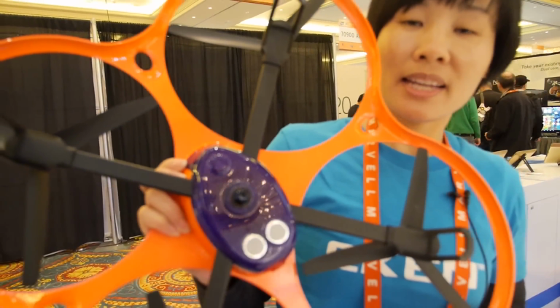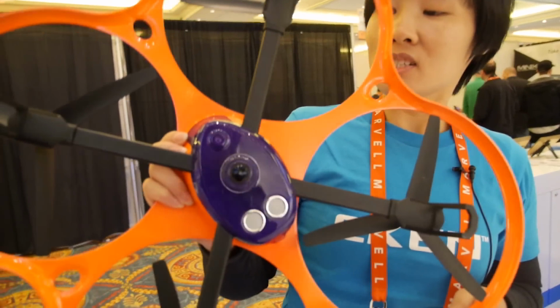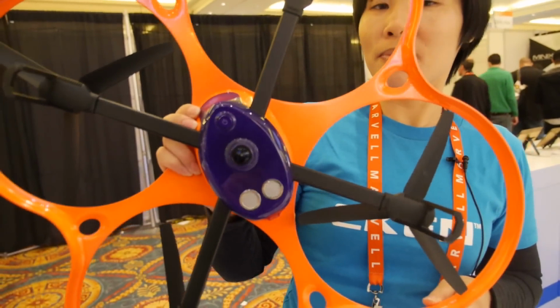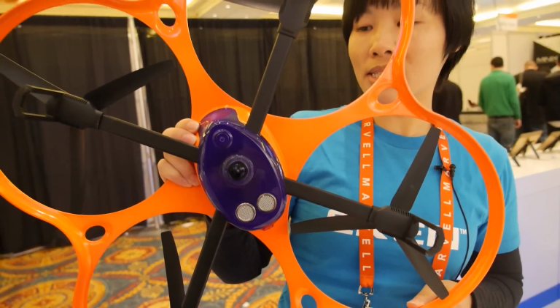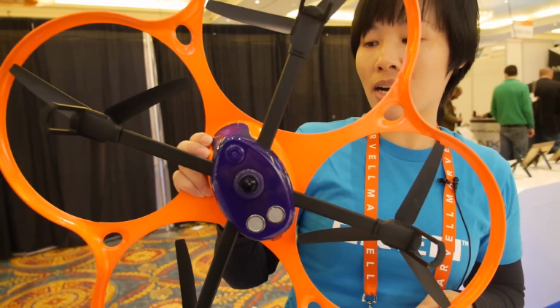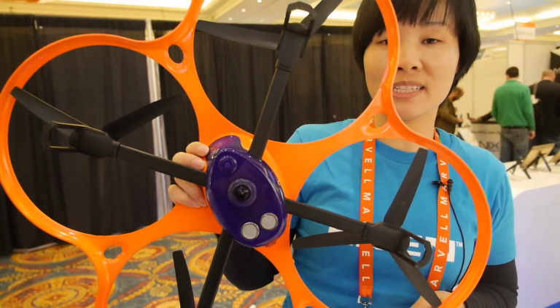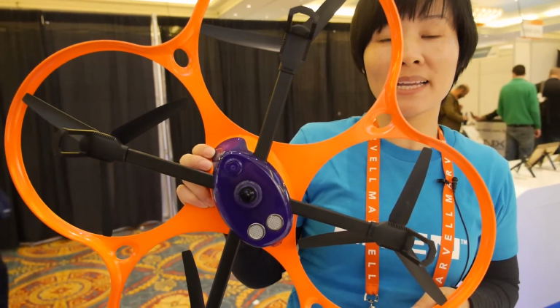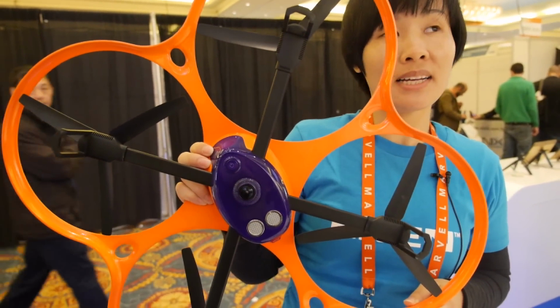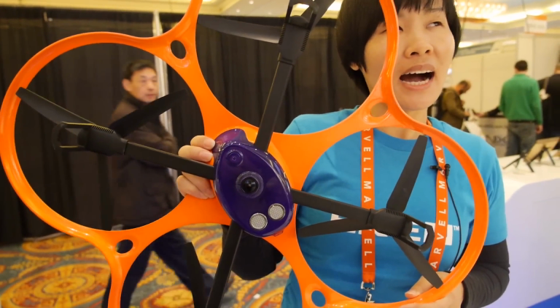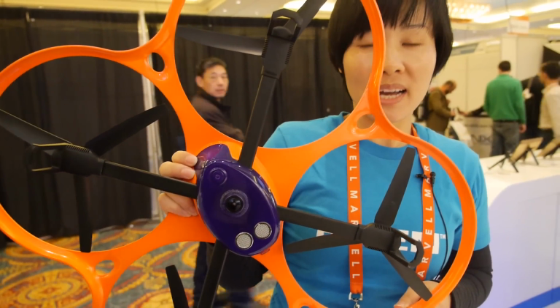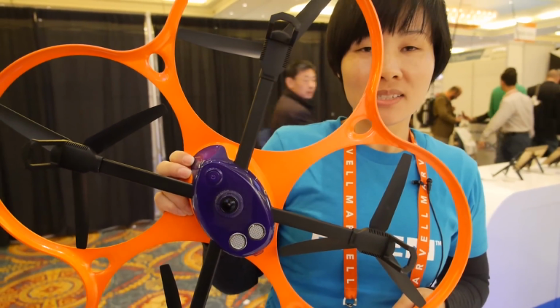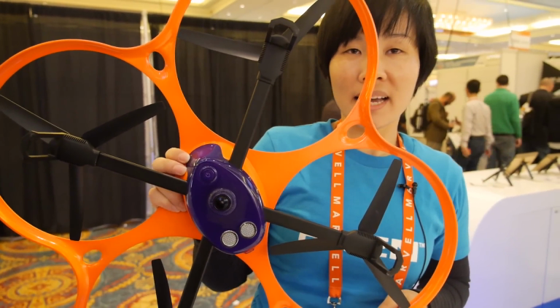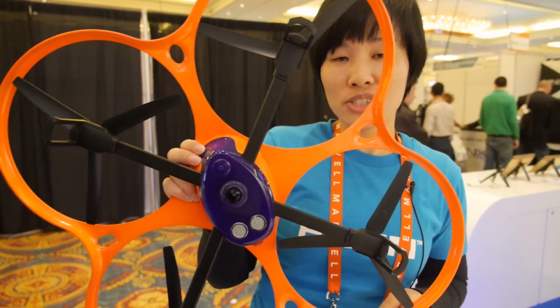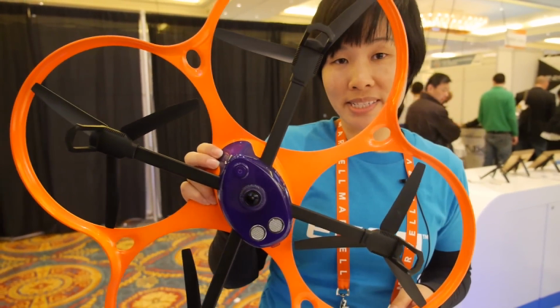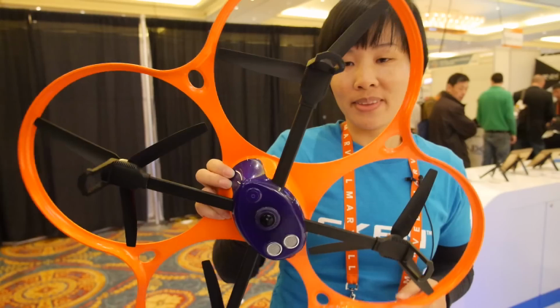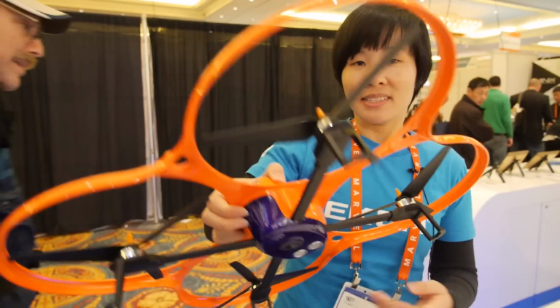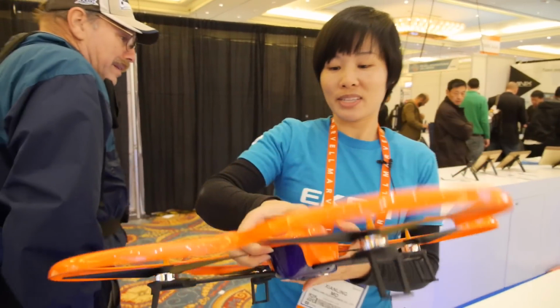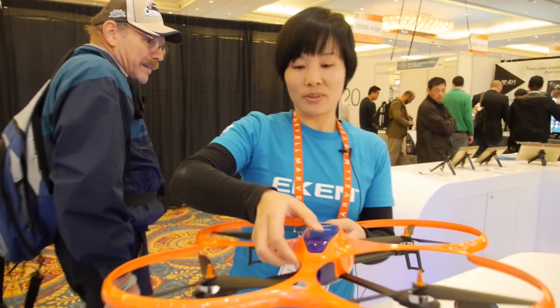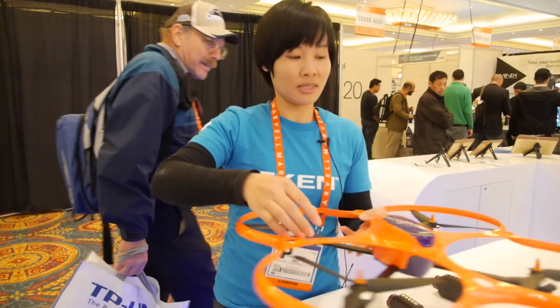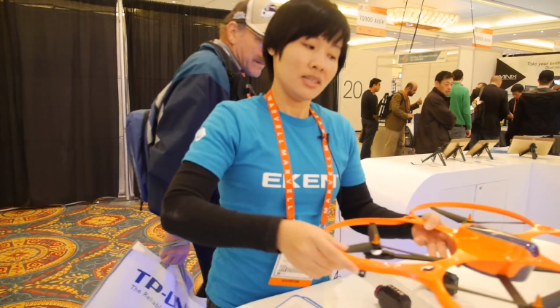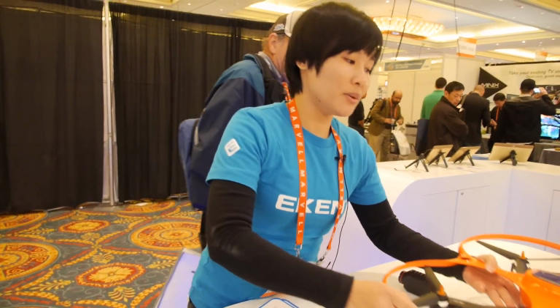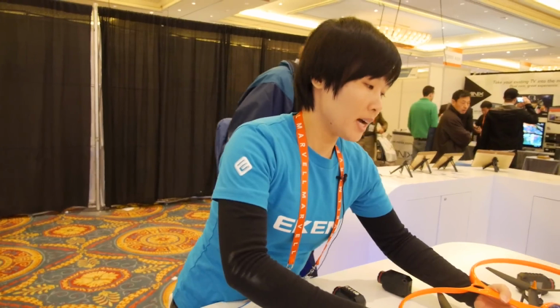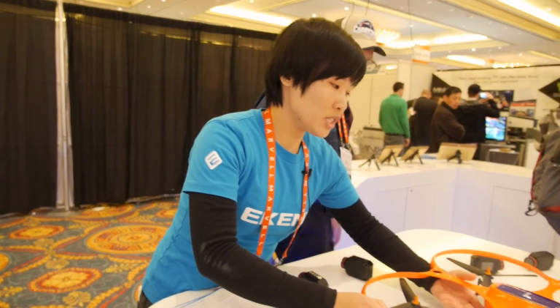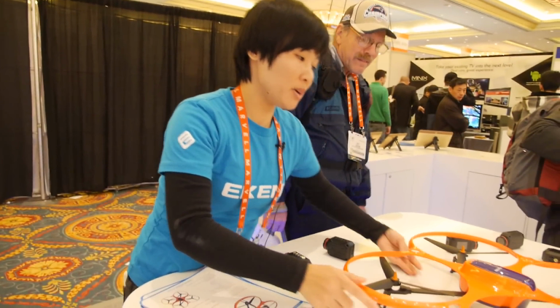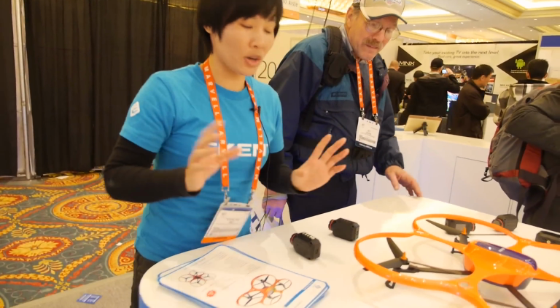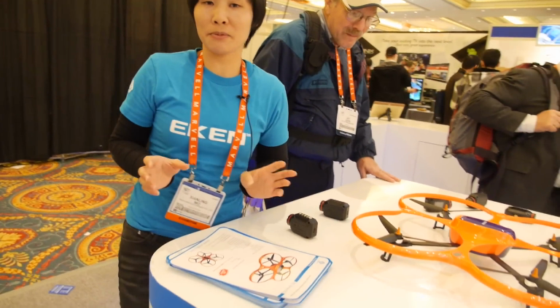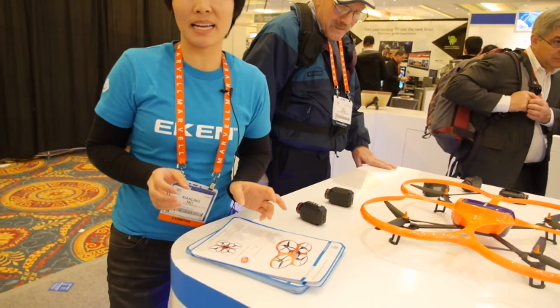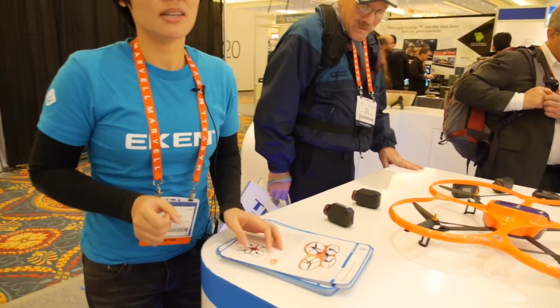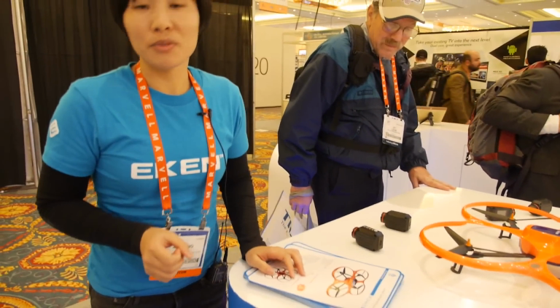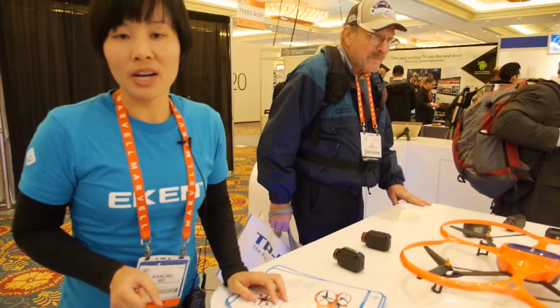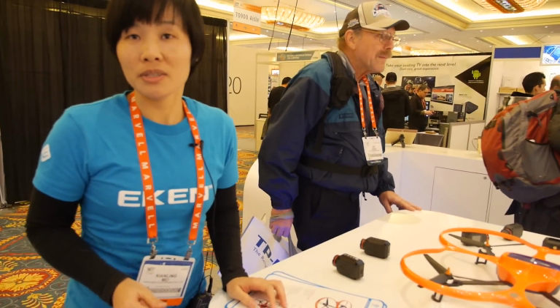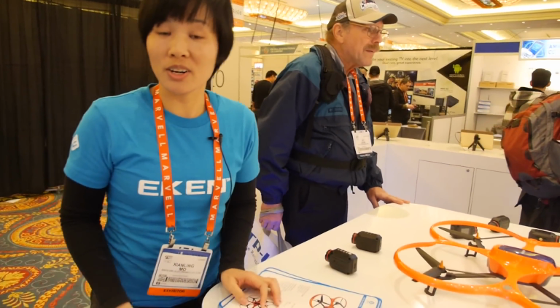This model is operated by iOS and the Android system — you can control it that way. The approximate price is over $400 US dollars.